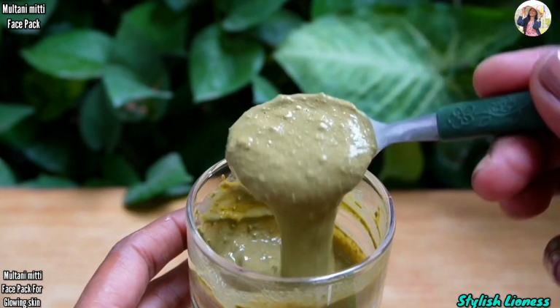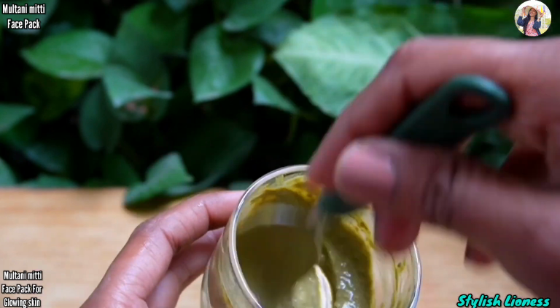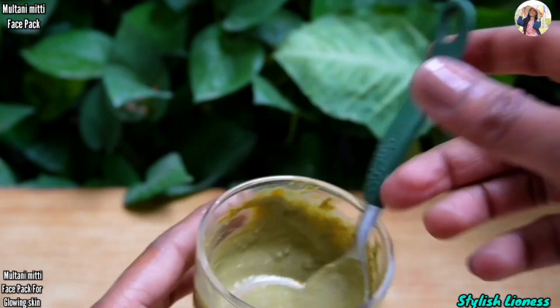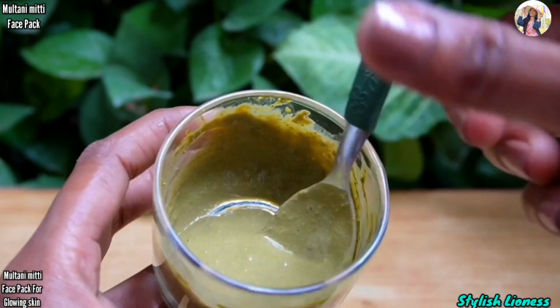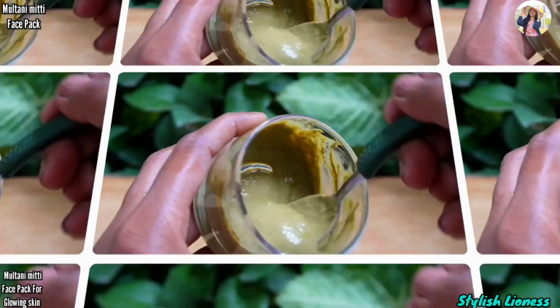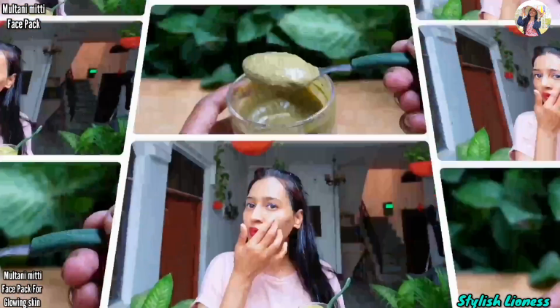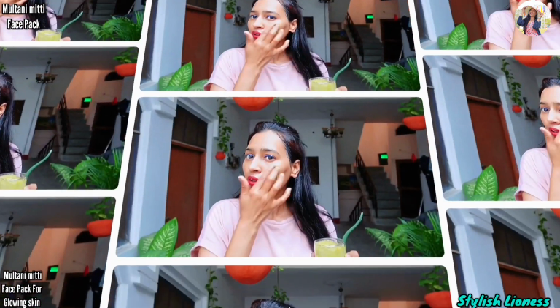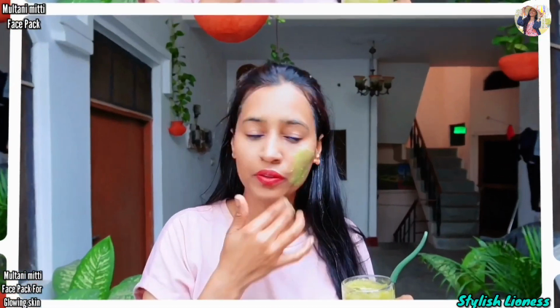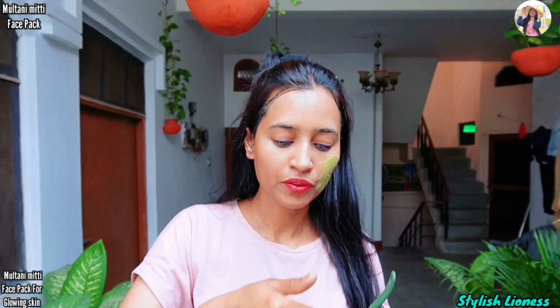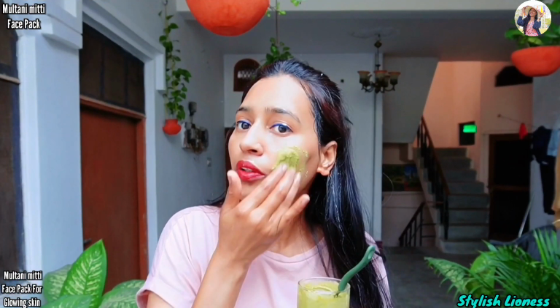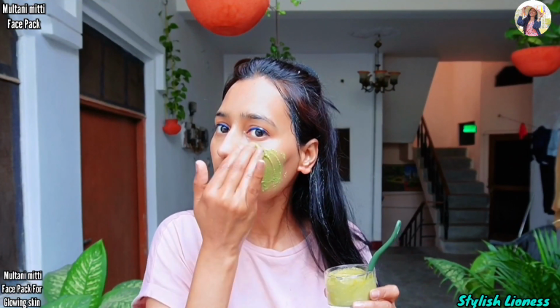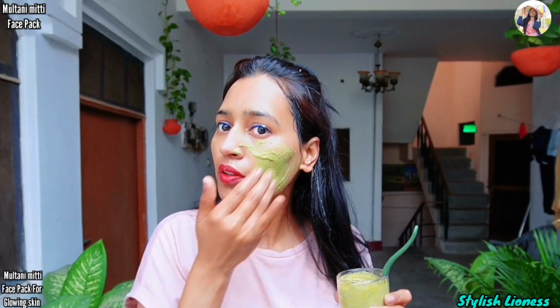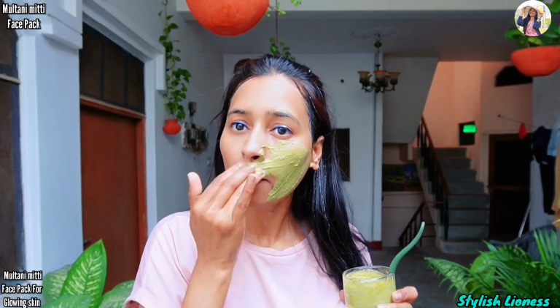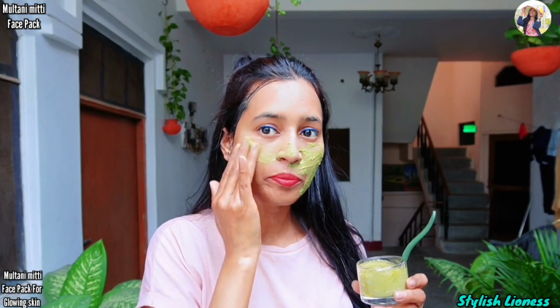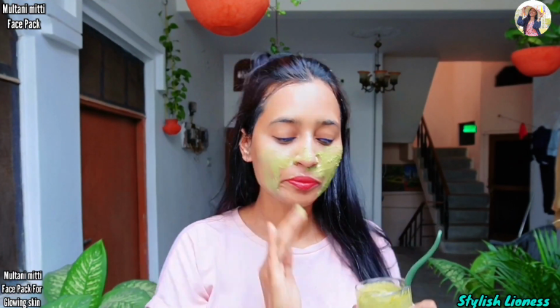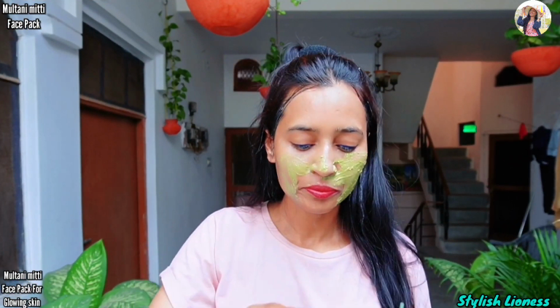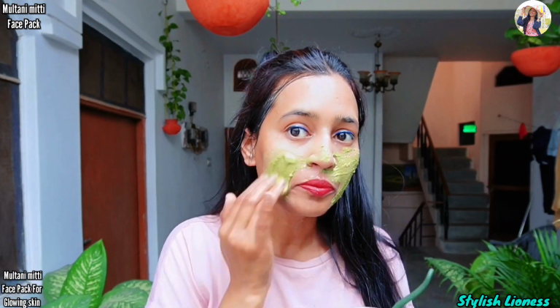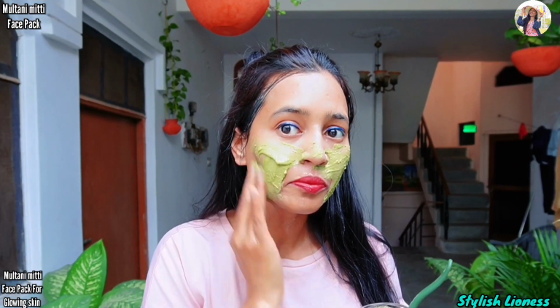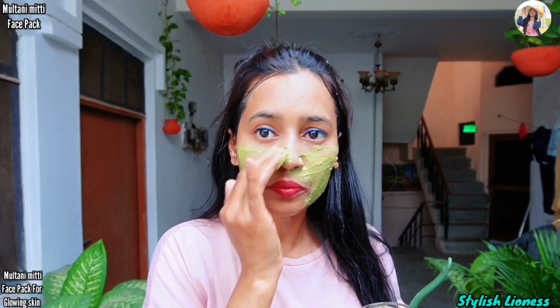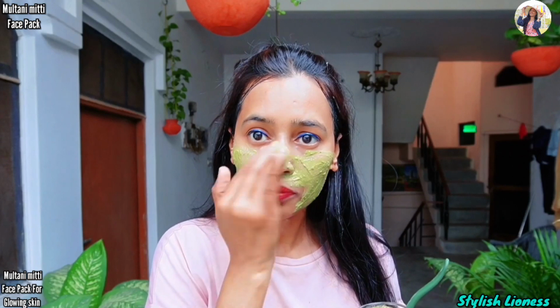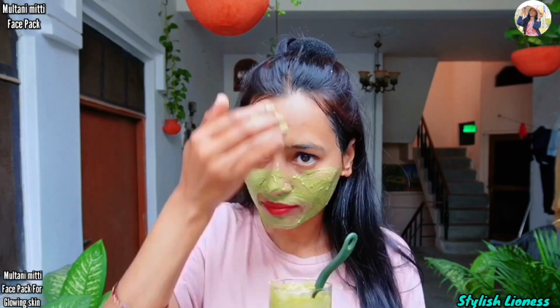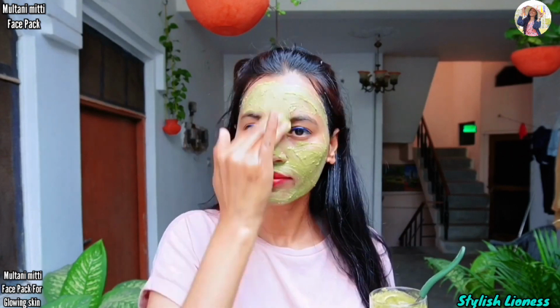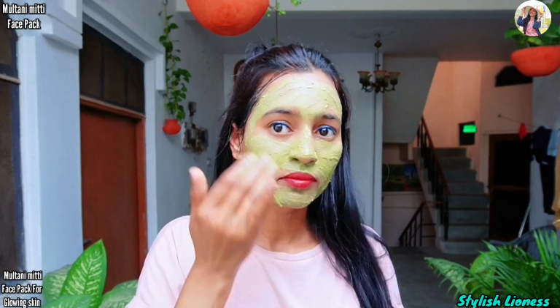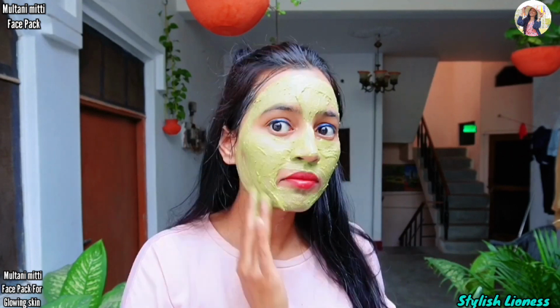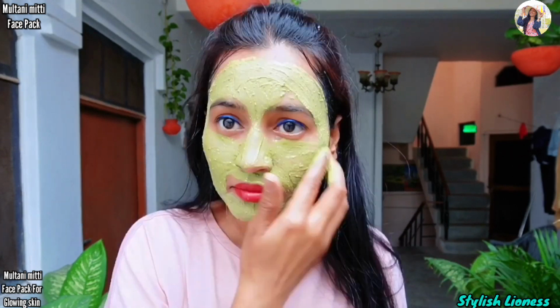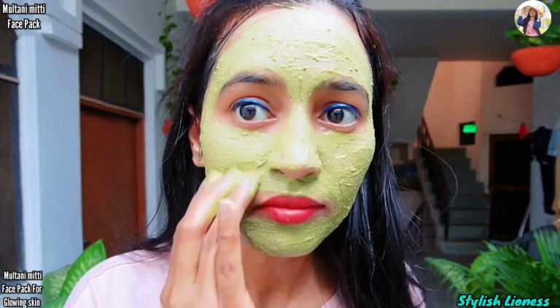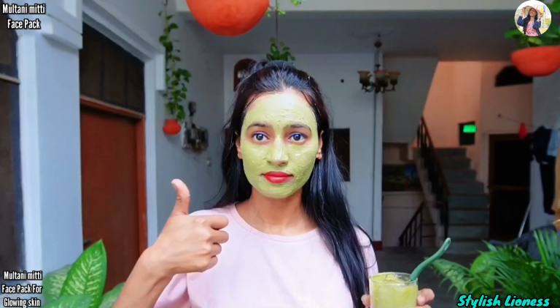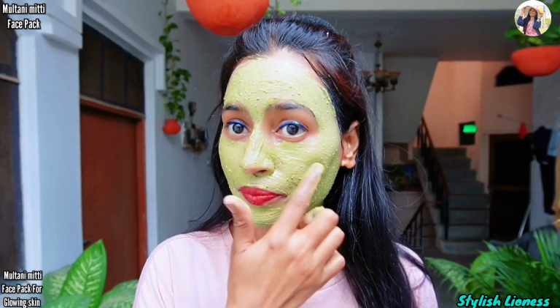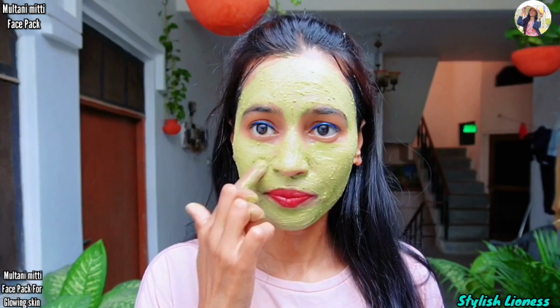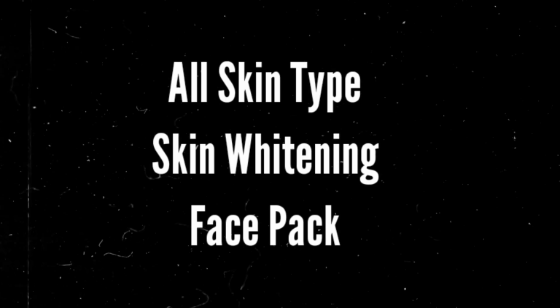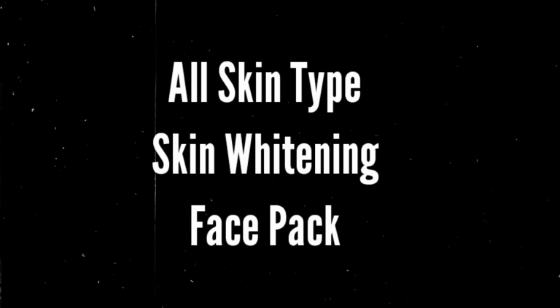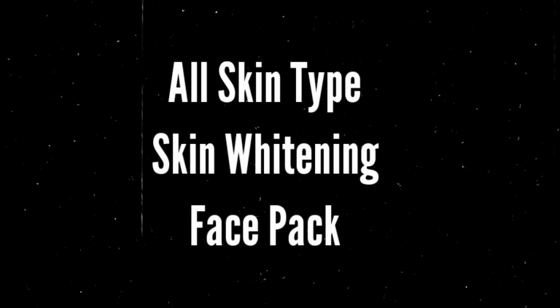This face pack will prevent acne and pimples. It will remove existing pimples and stop new ones from forming. Use it 3 to 4 times a week if you have acne-prone skin. If you have dry skin, be careful and wash it off gently.